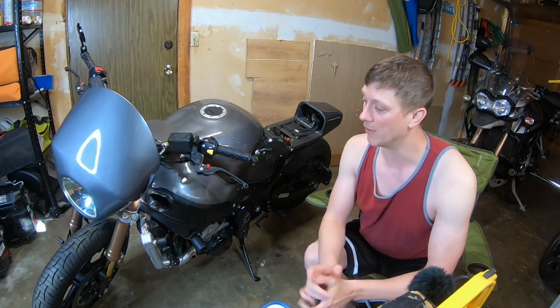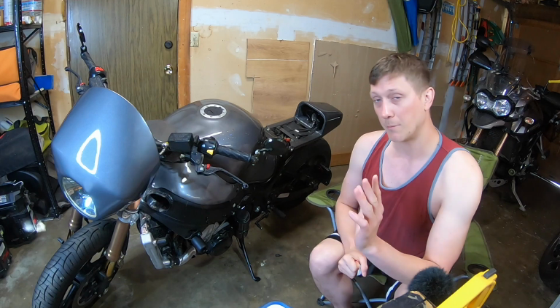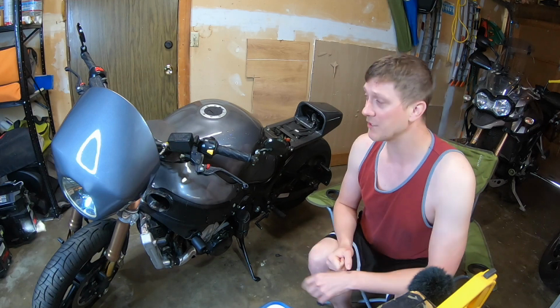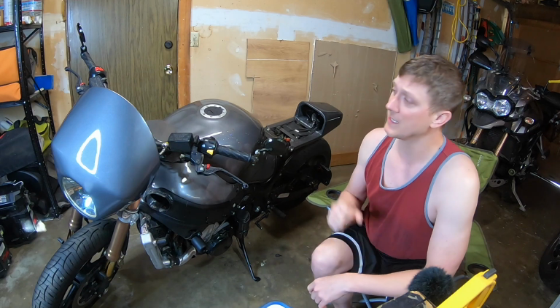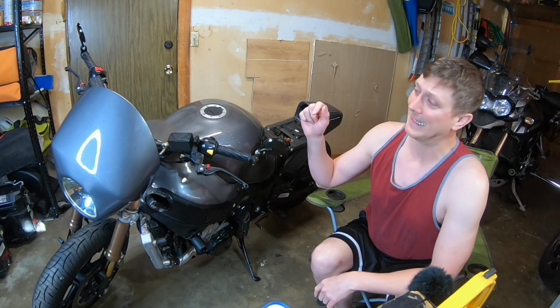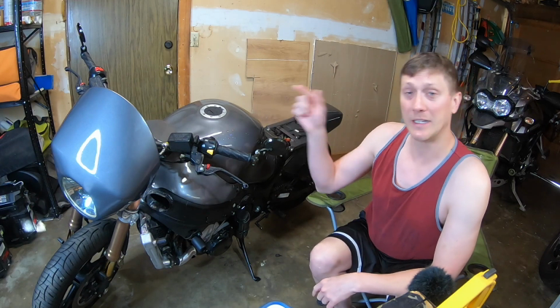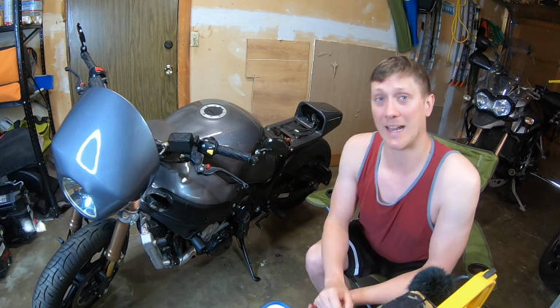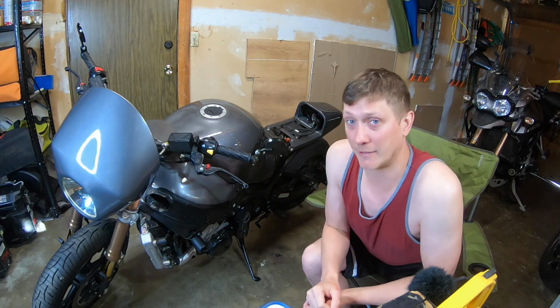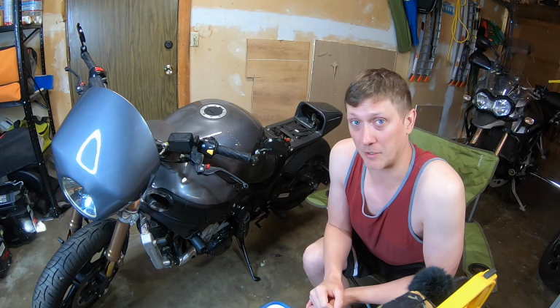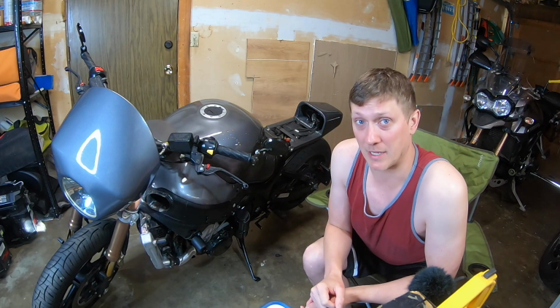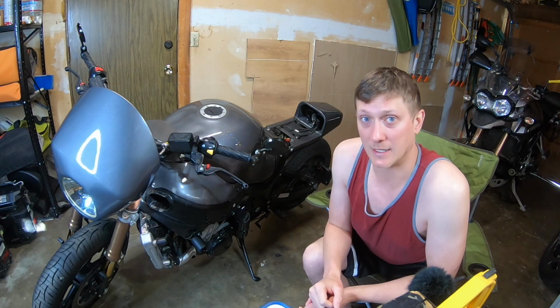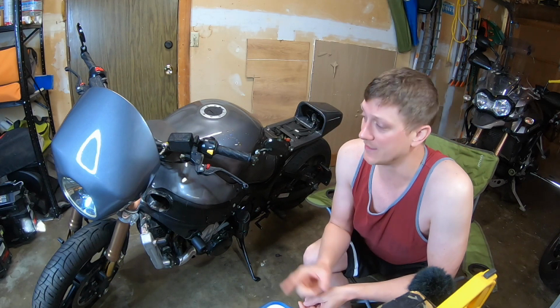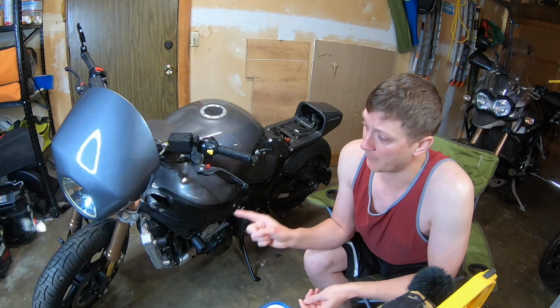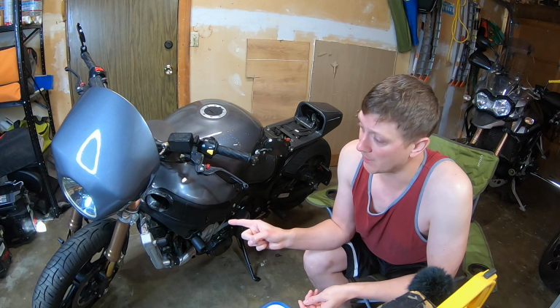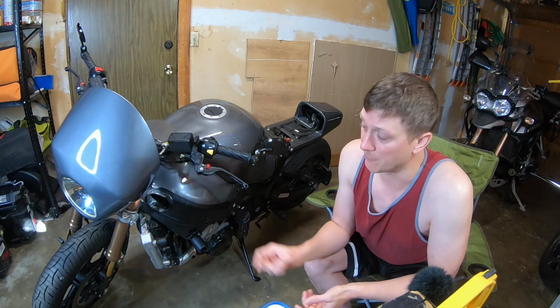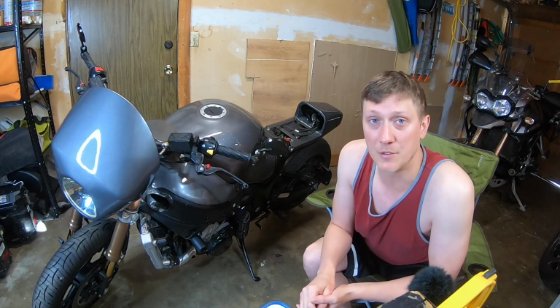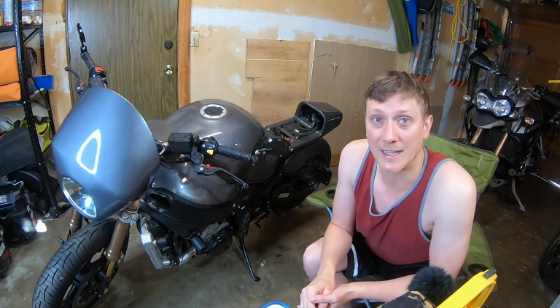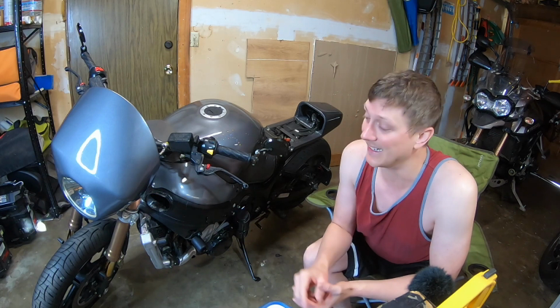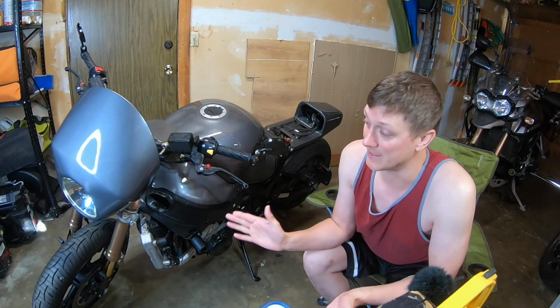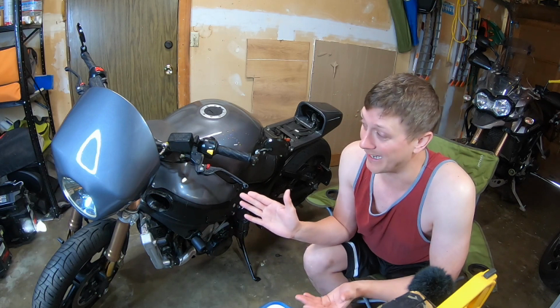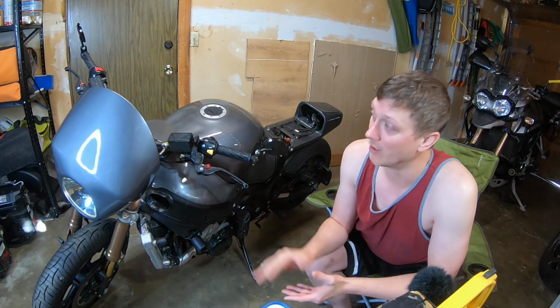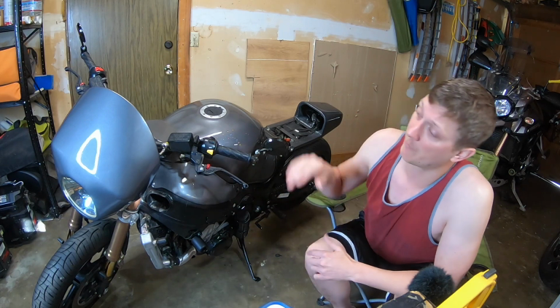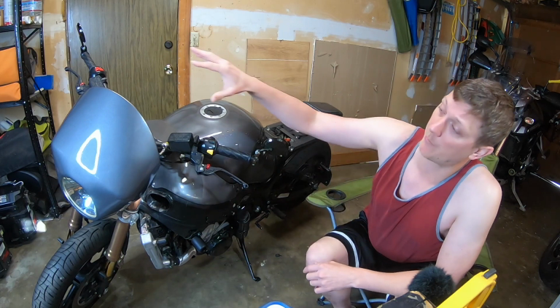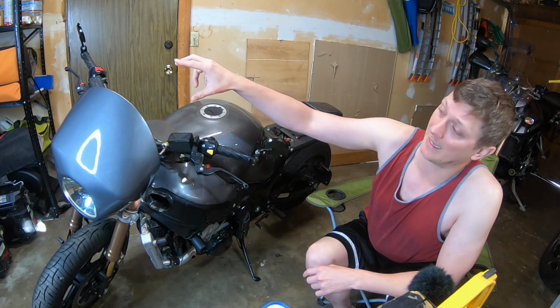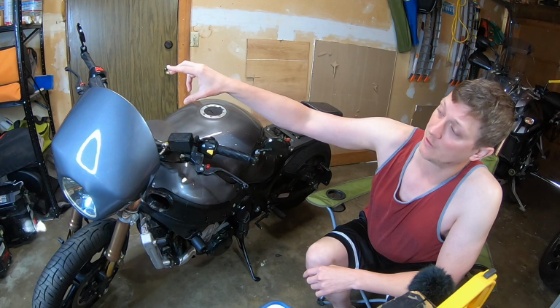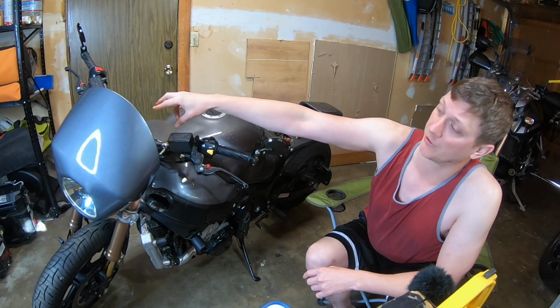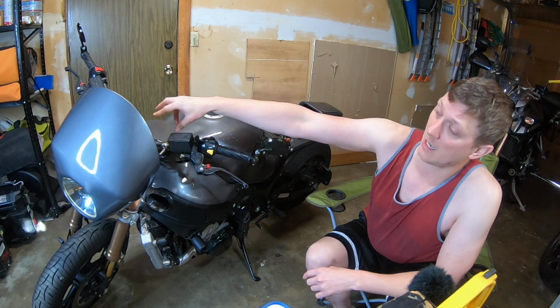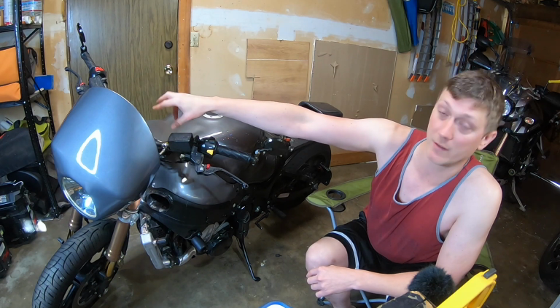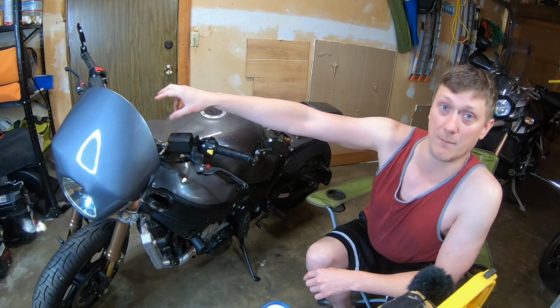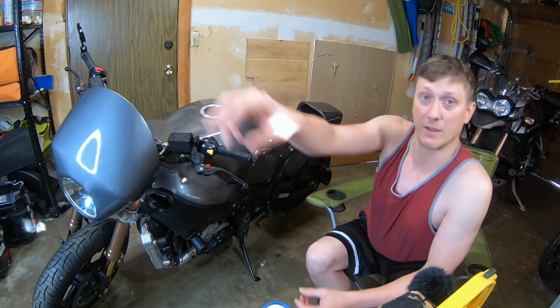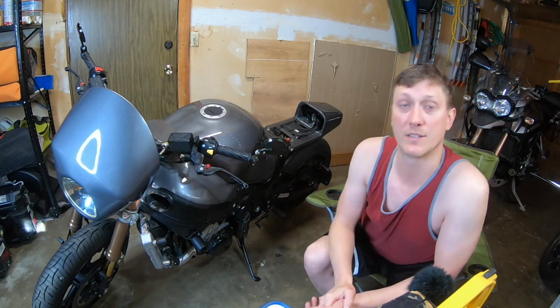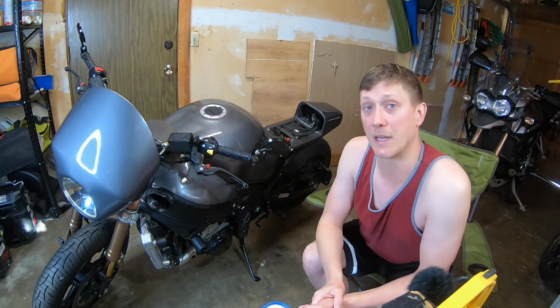Performance-wise, I really only want to add a steering damper on this bike. The steering damper that comes on a Gen 1 Hayabusa is not that great, and right now it doesn't have one at all. So I'm thinking about putting on a triple-tree top-mounted steering damper.